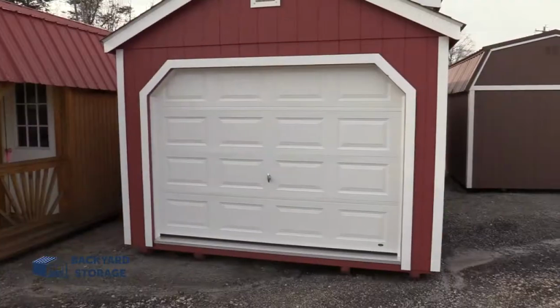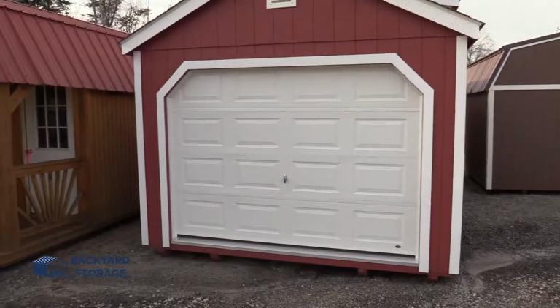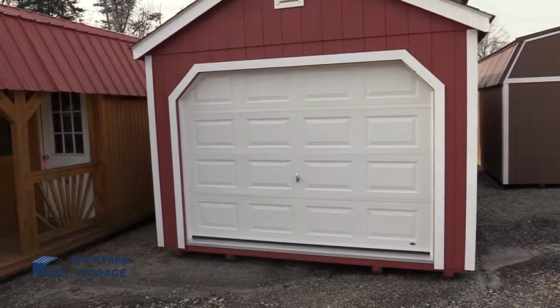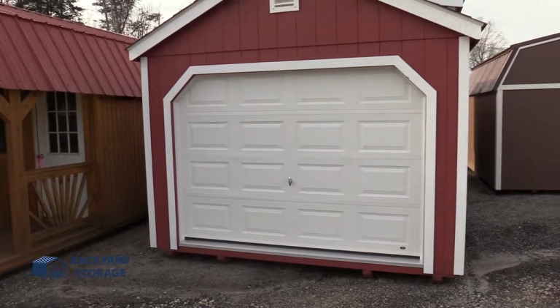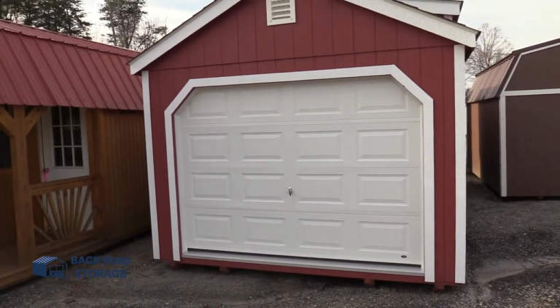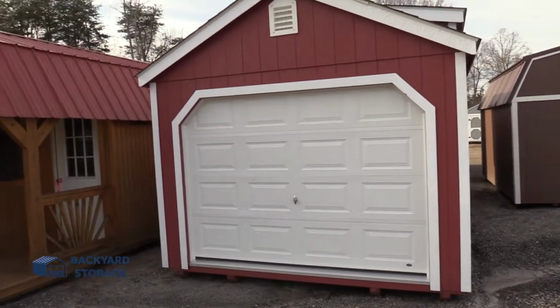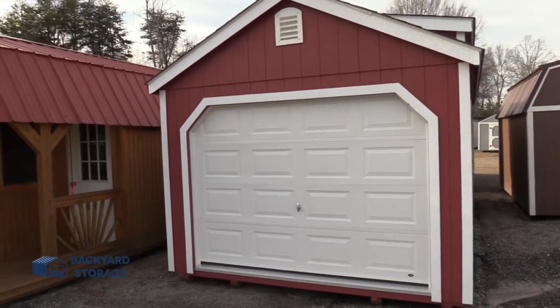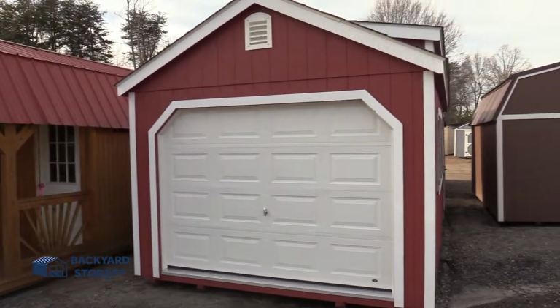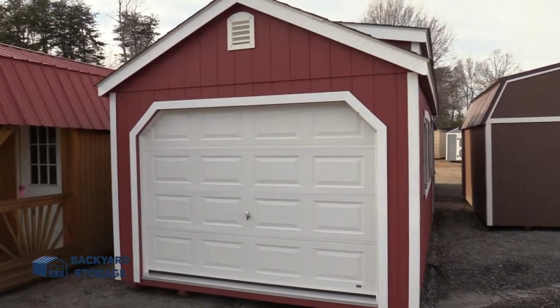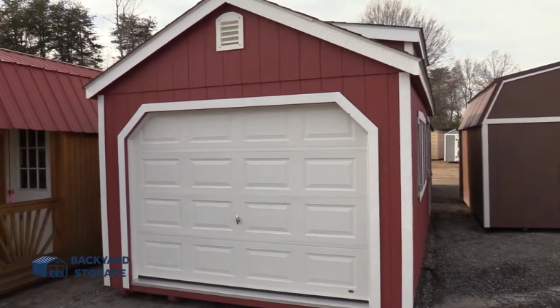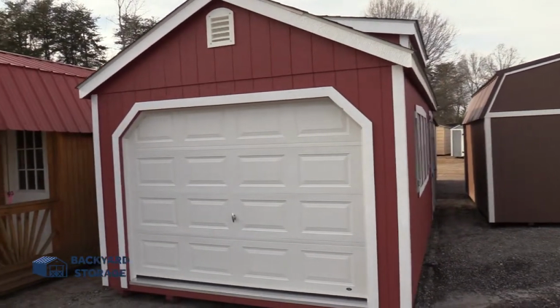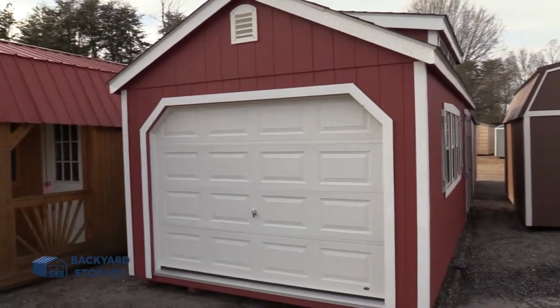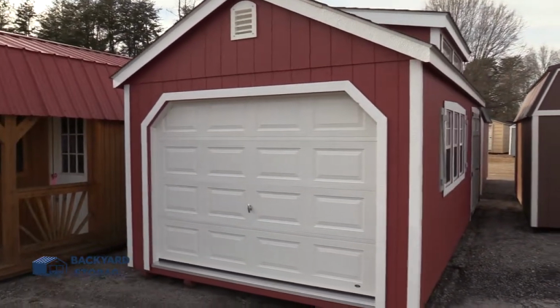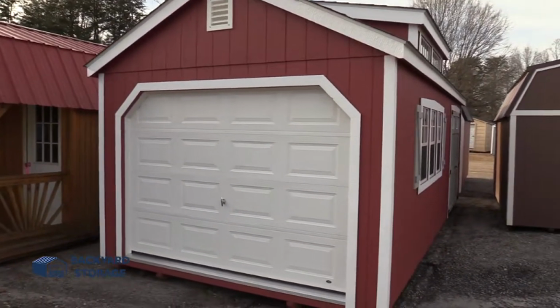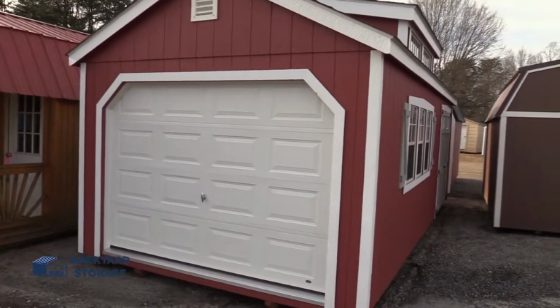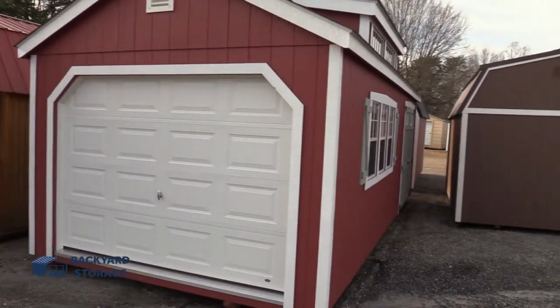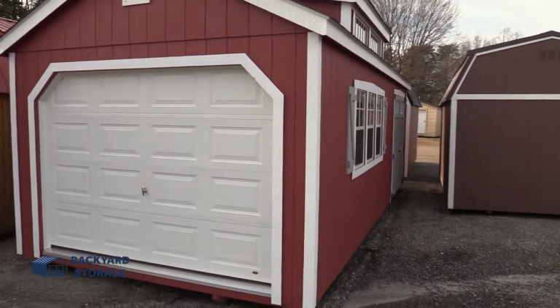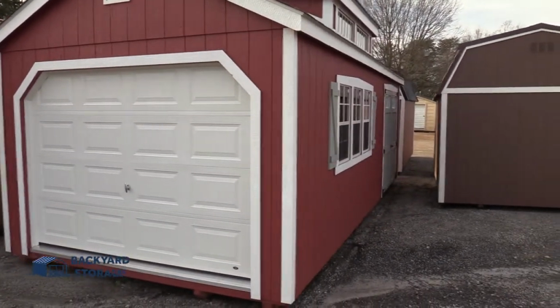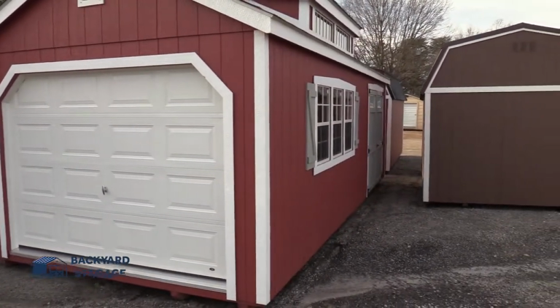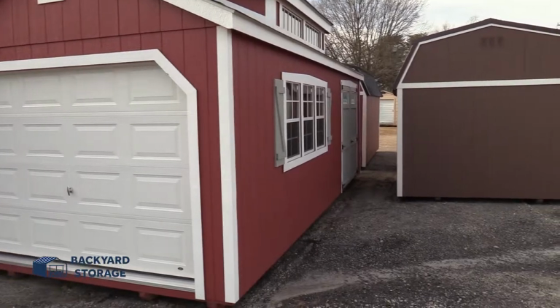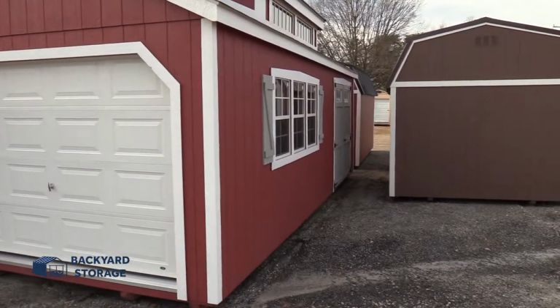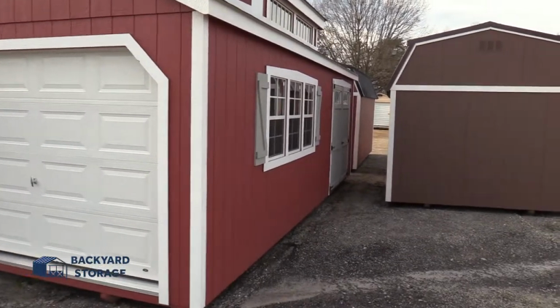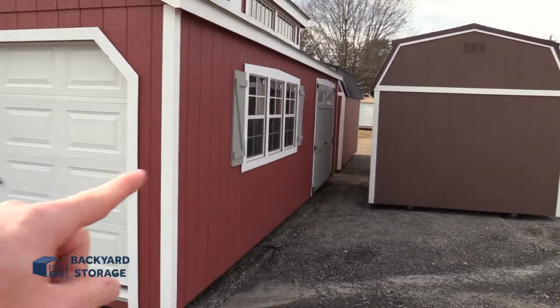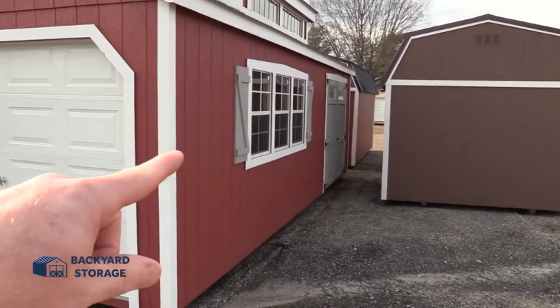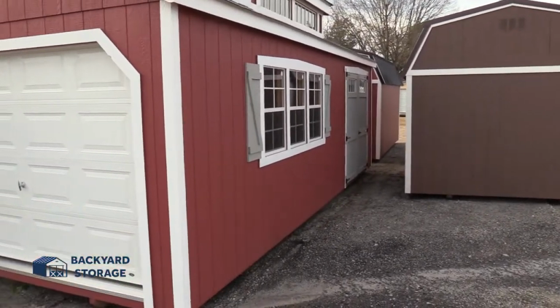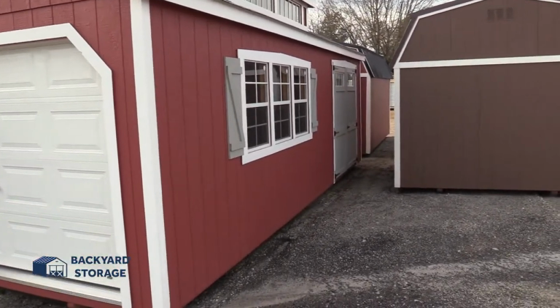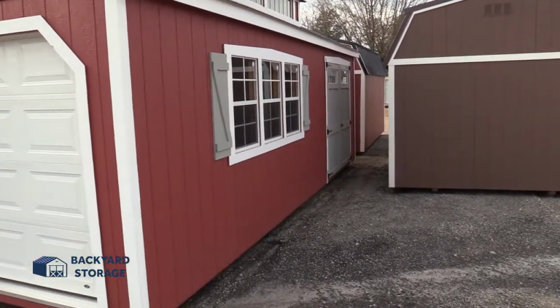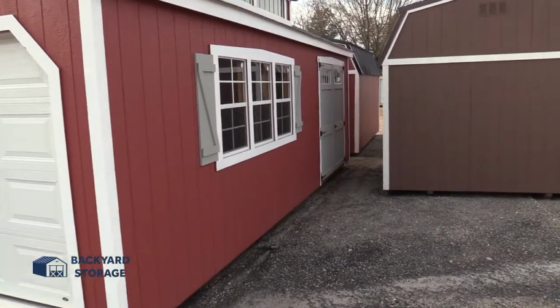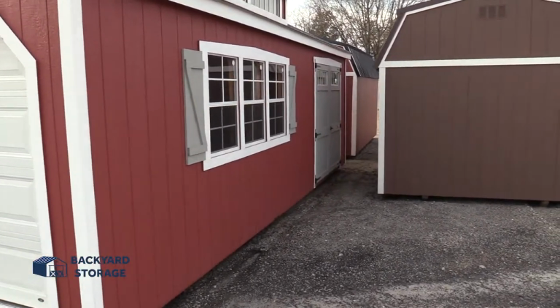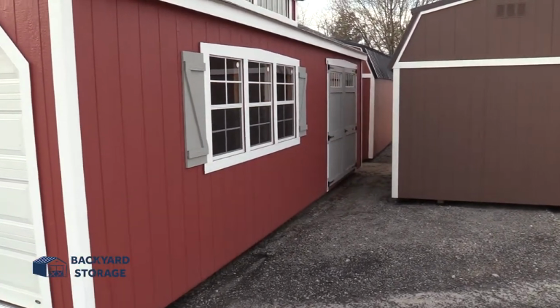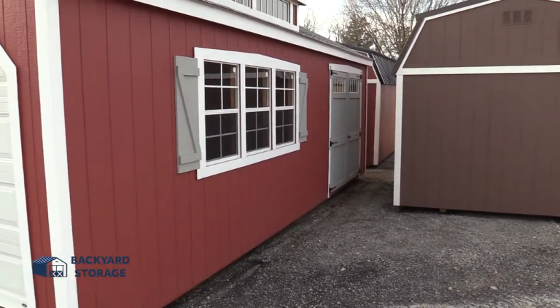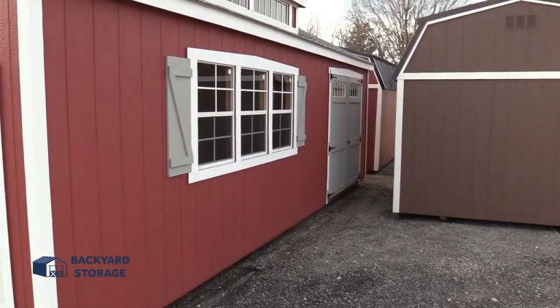Let's start with the outside. This building is red with white trim. It's got a garage door, and it's also got a side entry over there. It's a double door — a six-foot entrance.